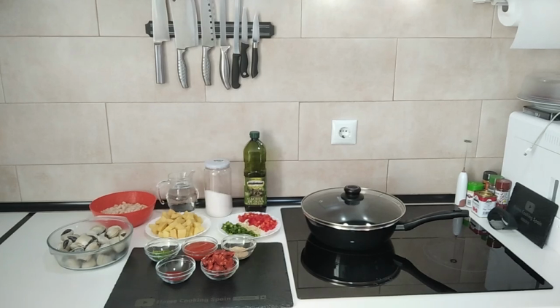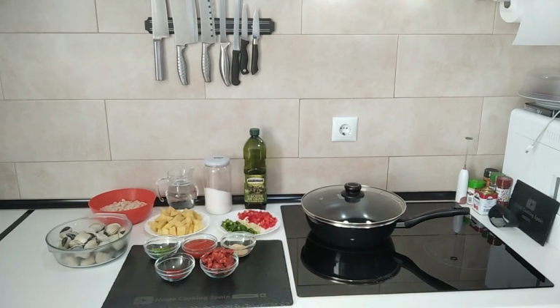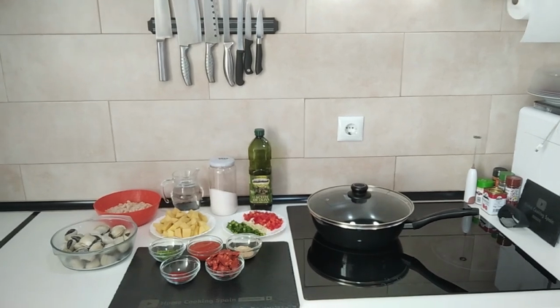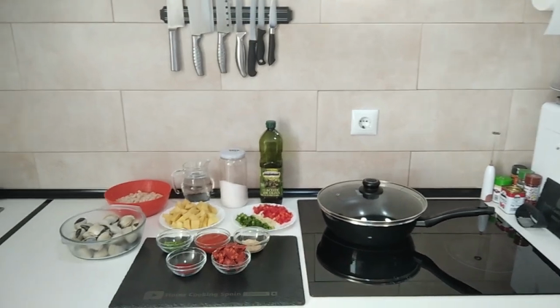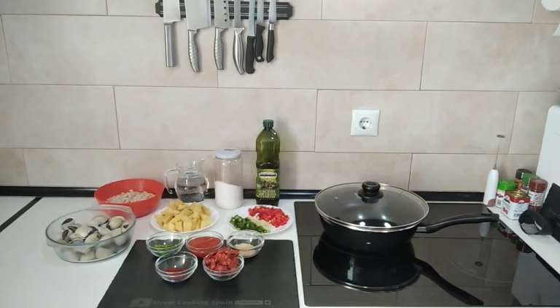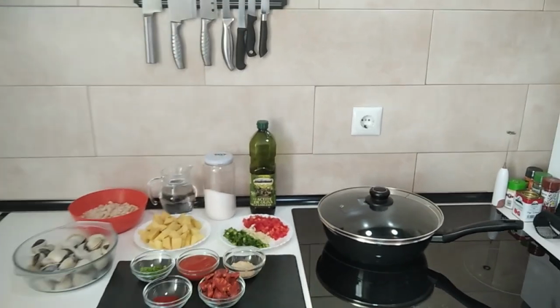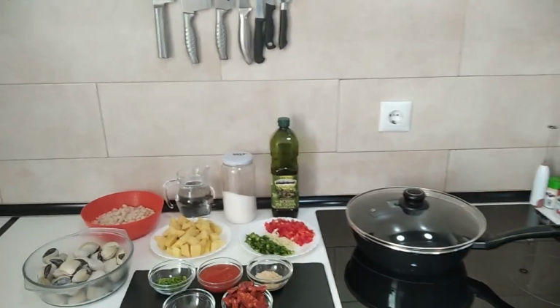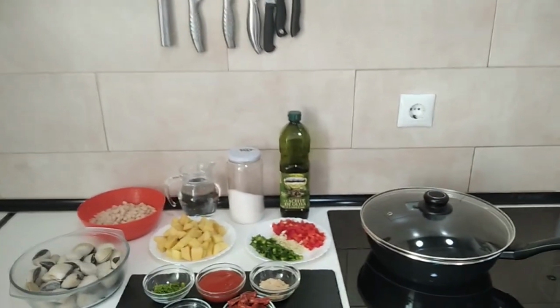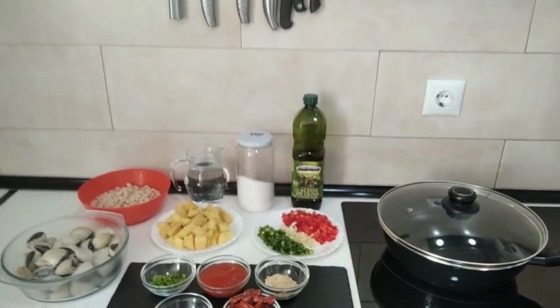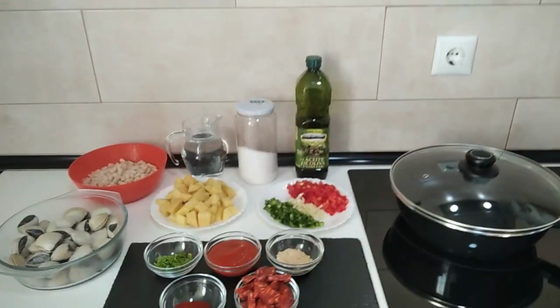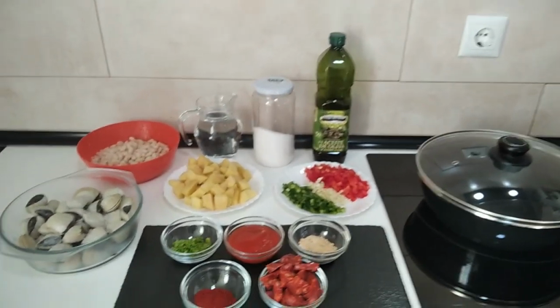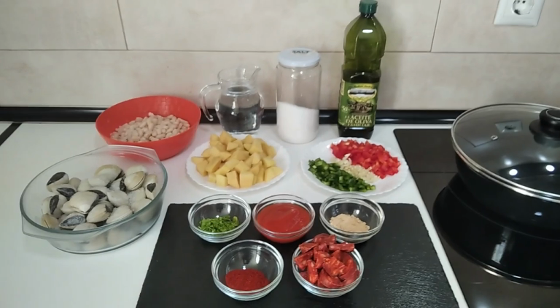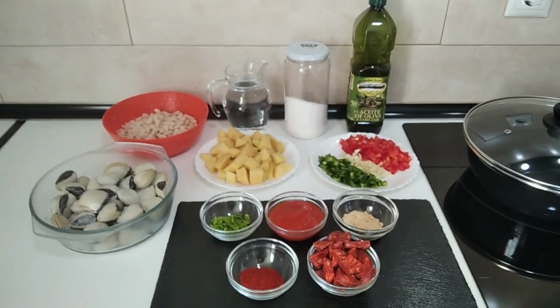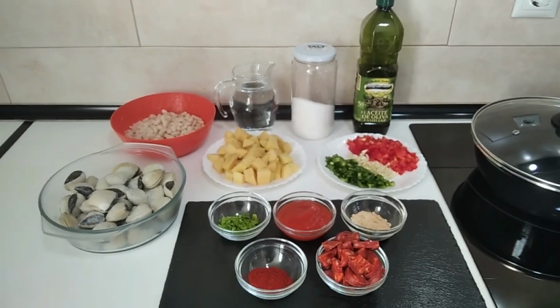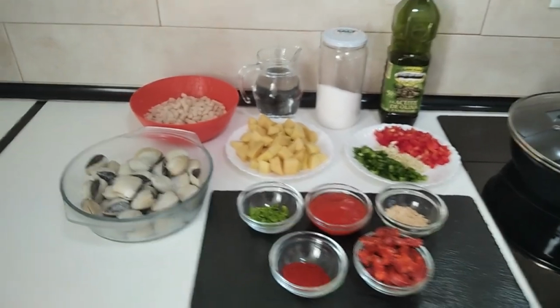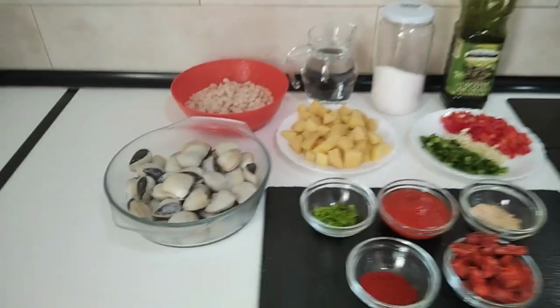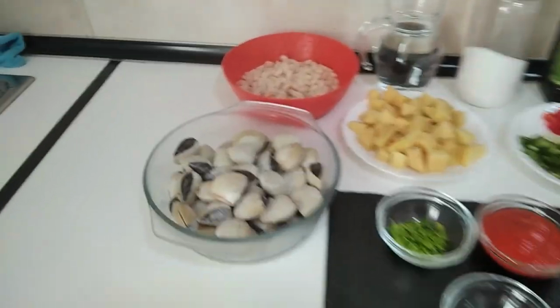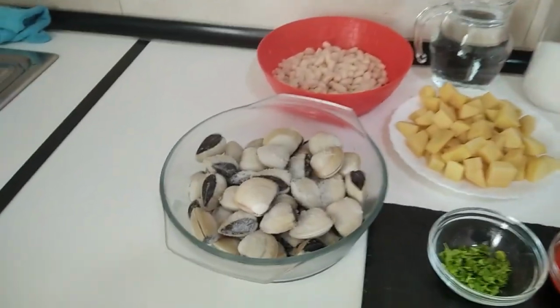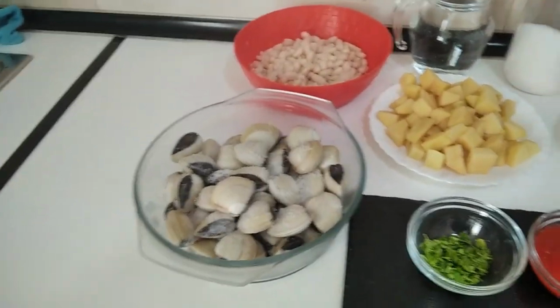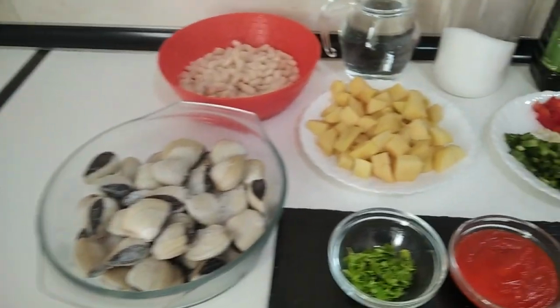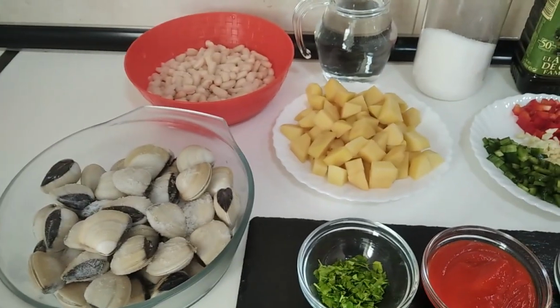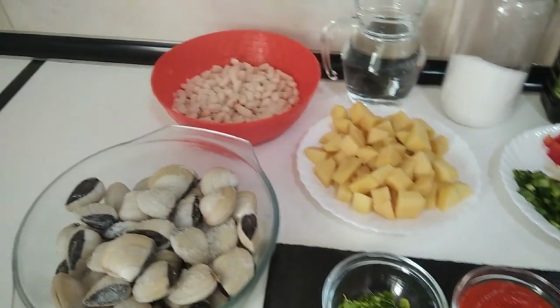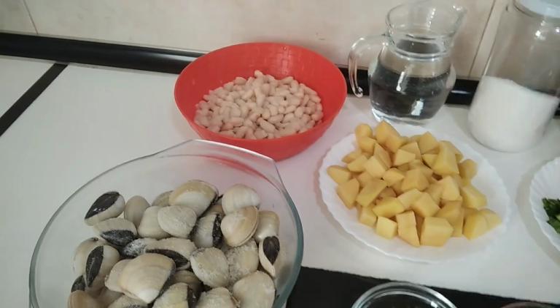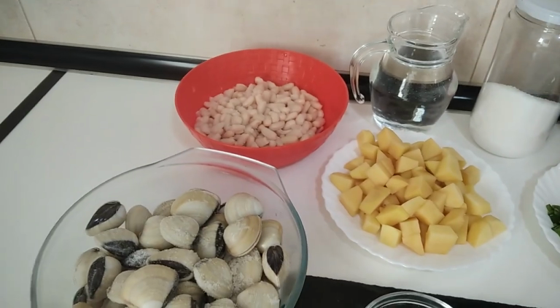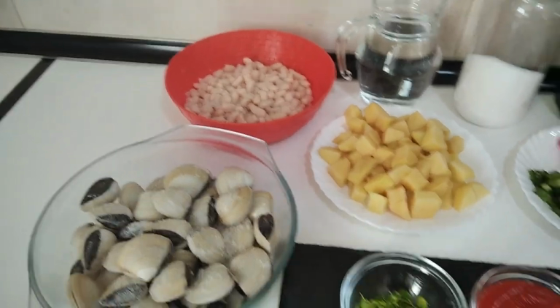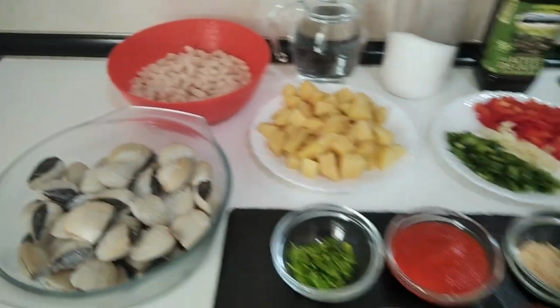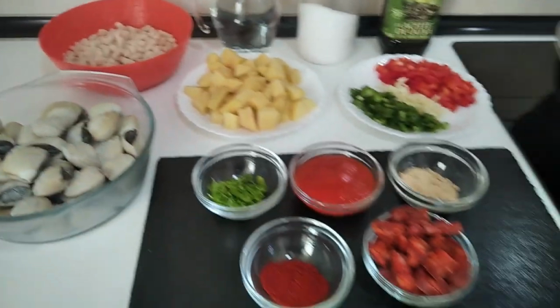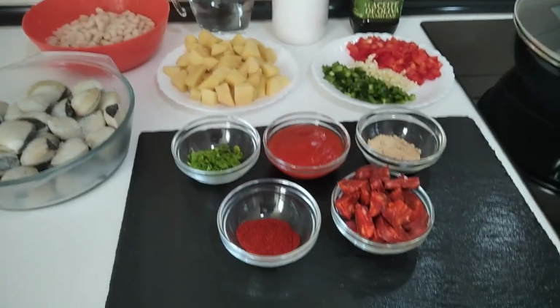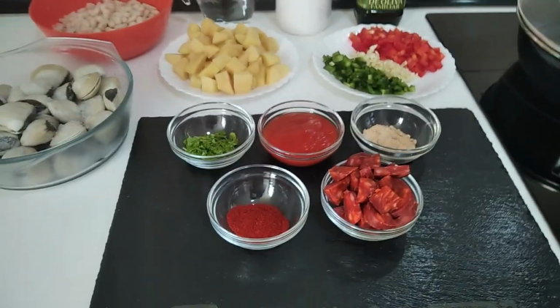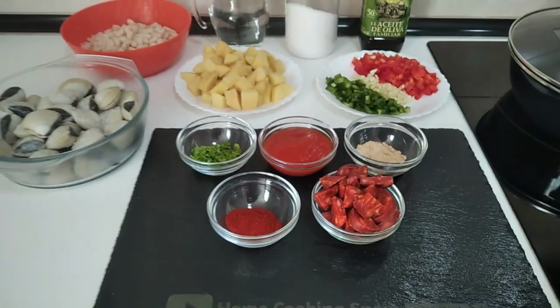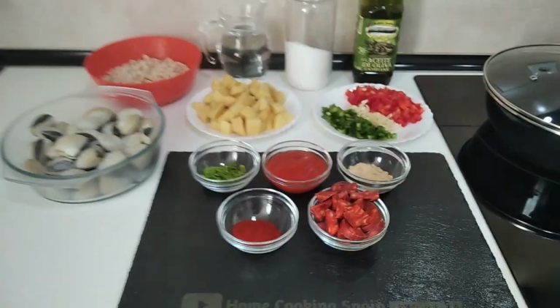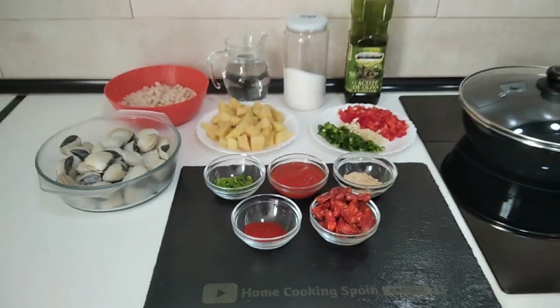Hello and welcome to Home Cooking Spain. Today I'm going to be cooking a delicious stew with clams, potatoes, white beans and chorizo. So let's begin.